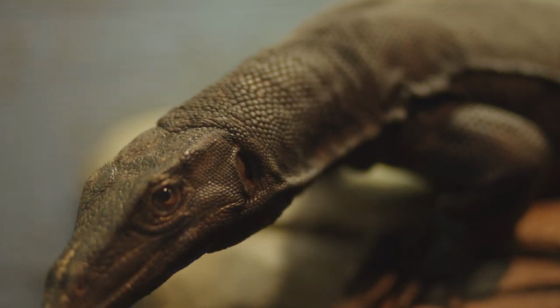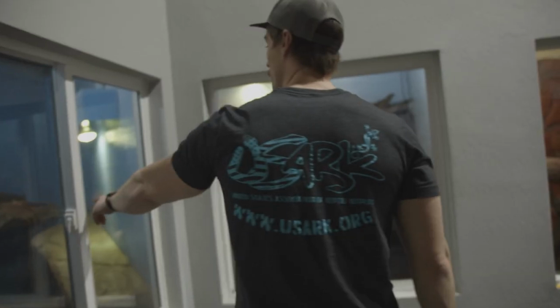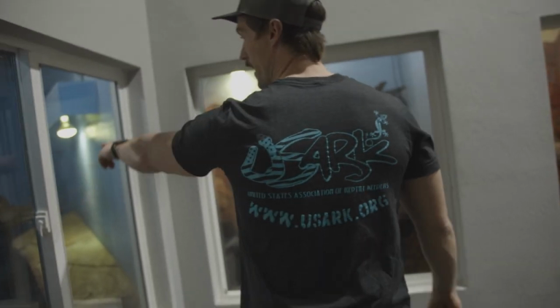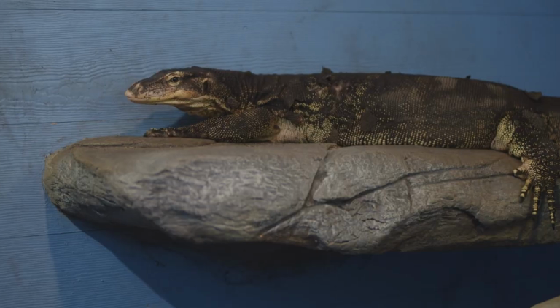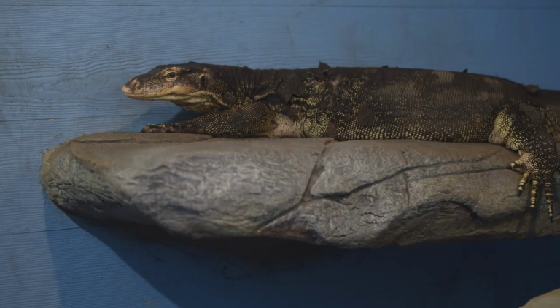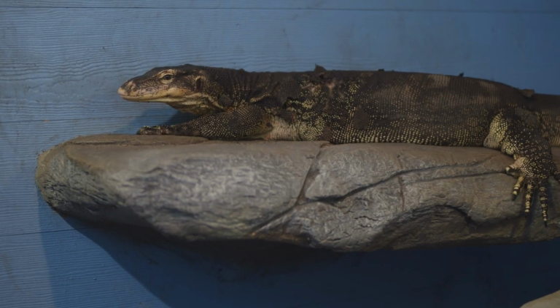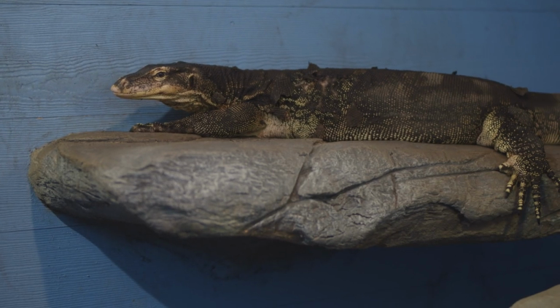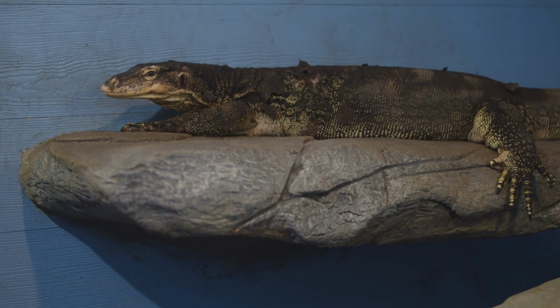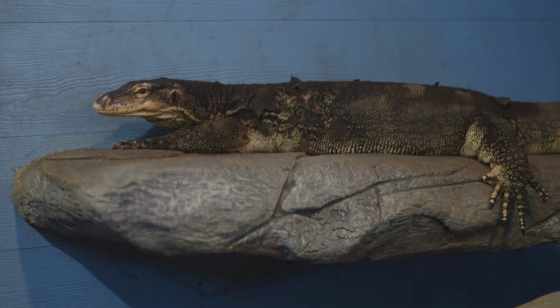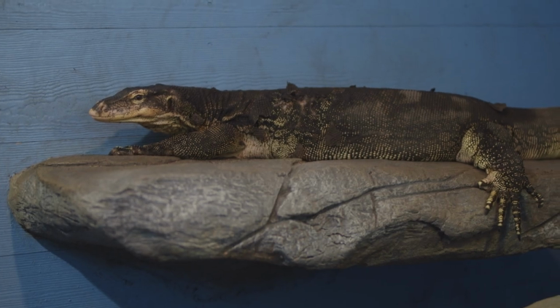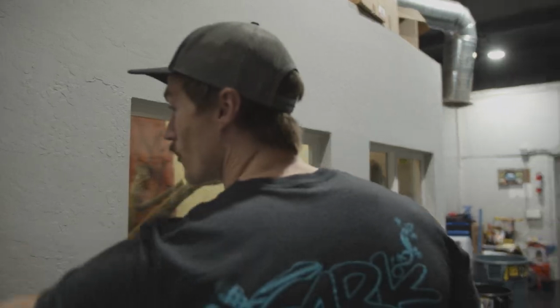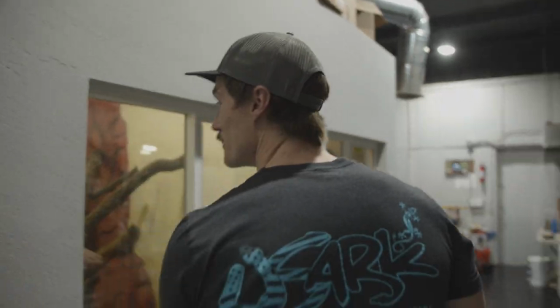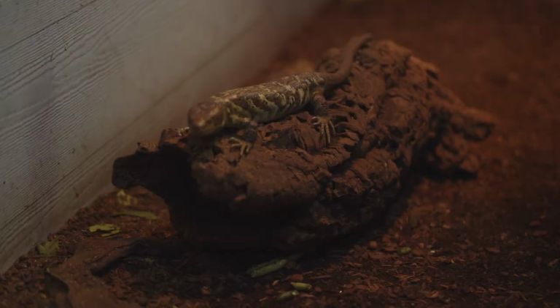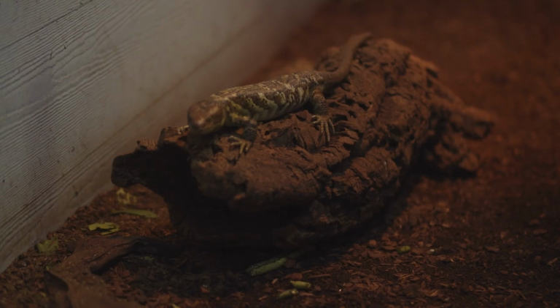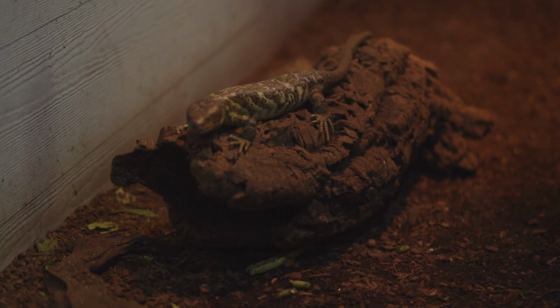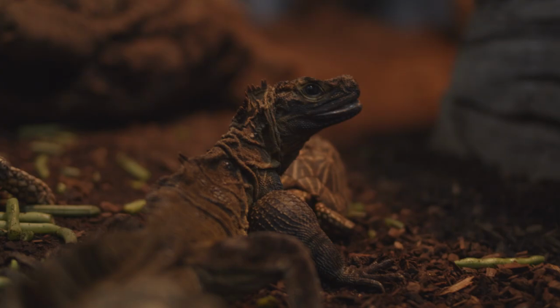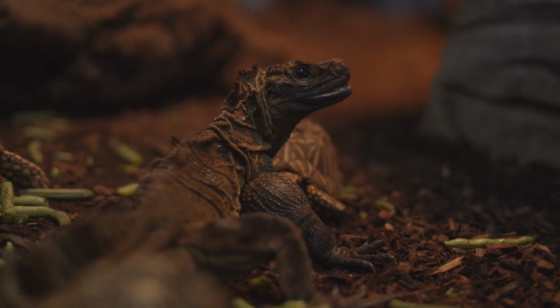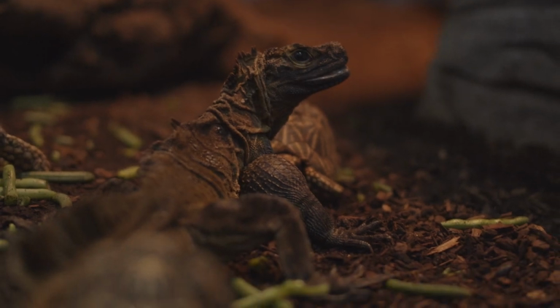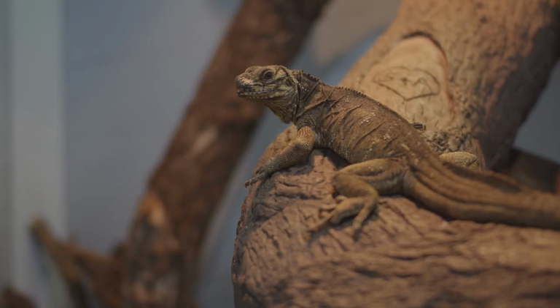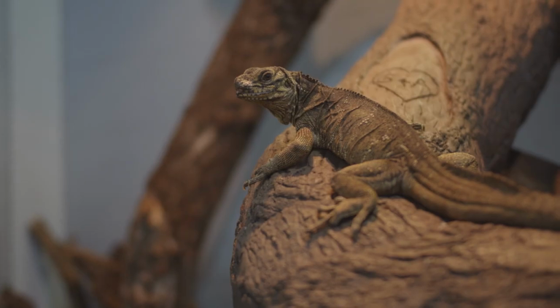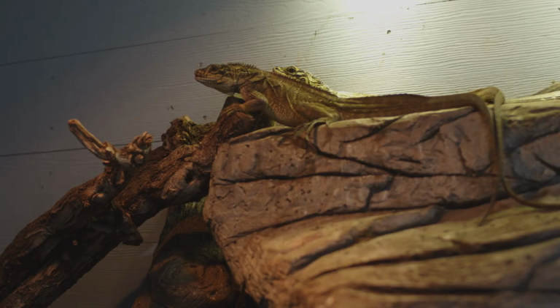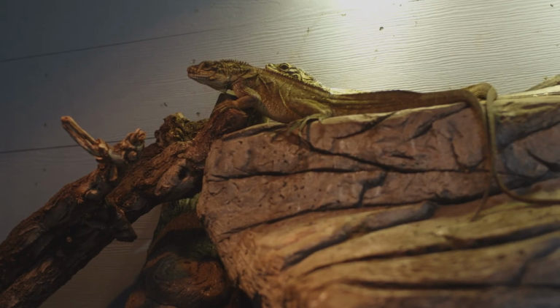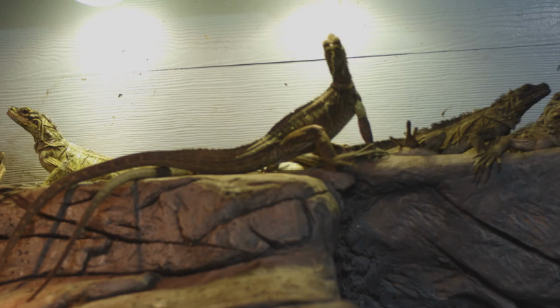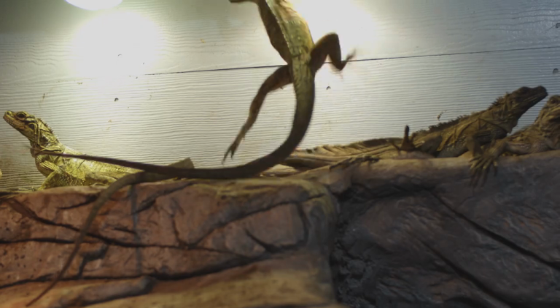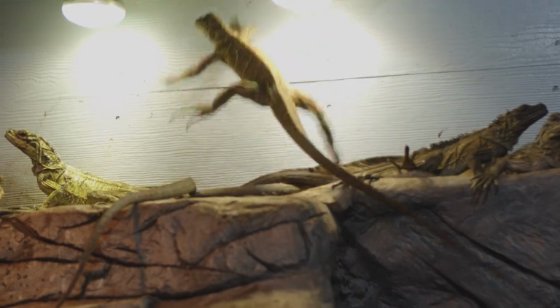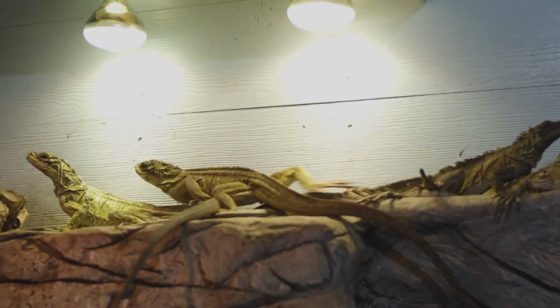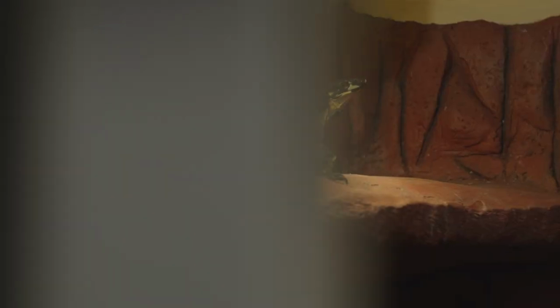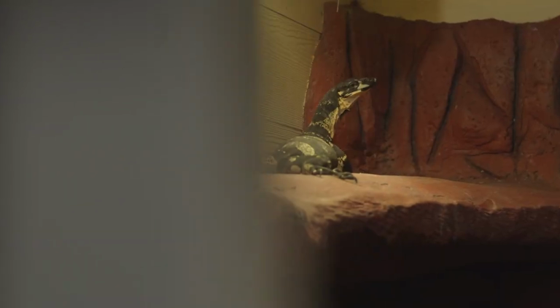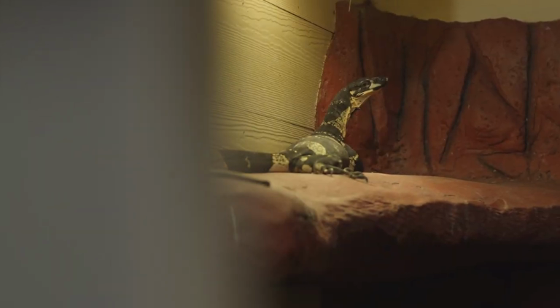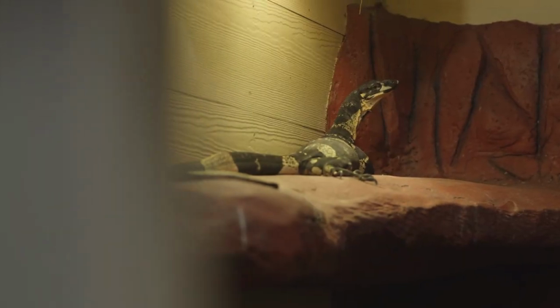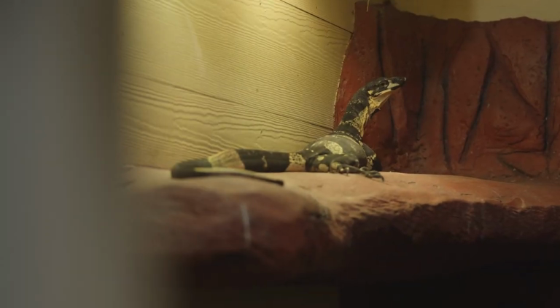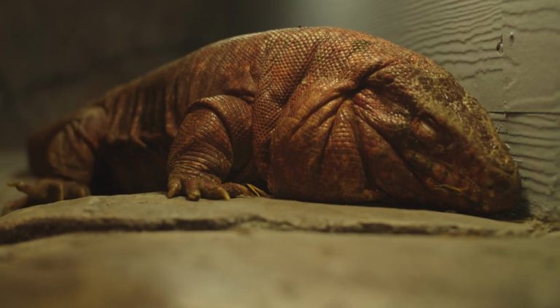Big boy Addy over here. All kinds of stuff going on in this one. Lace monitors, tegus.